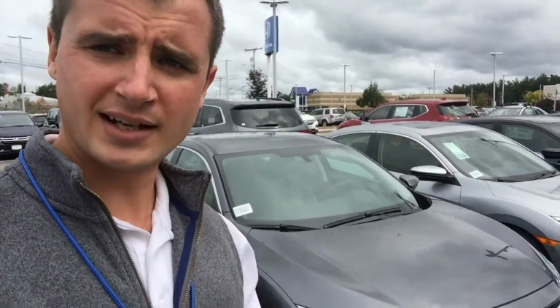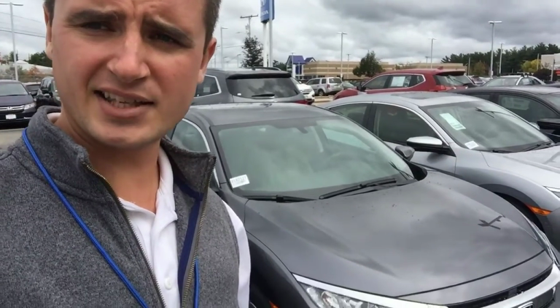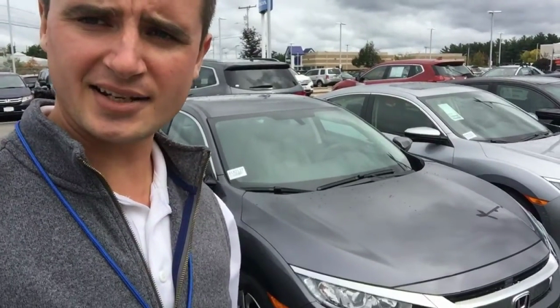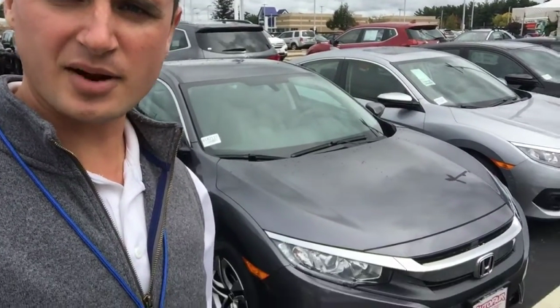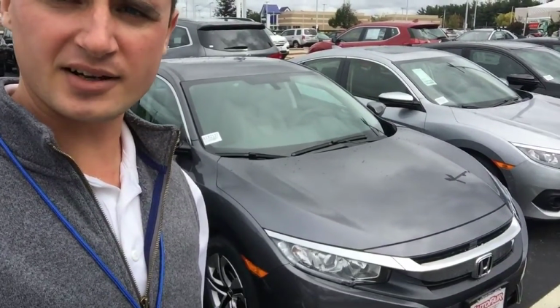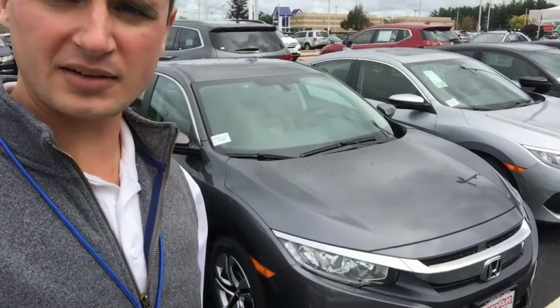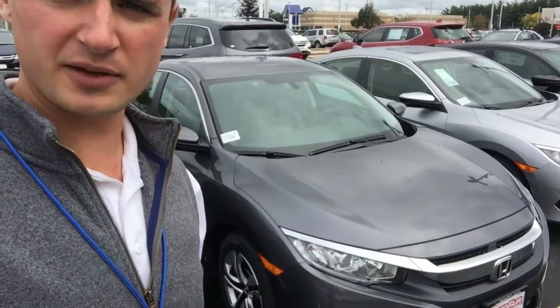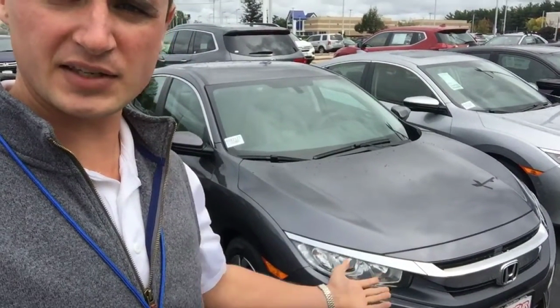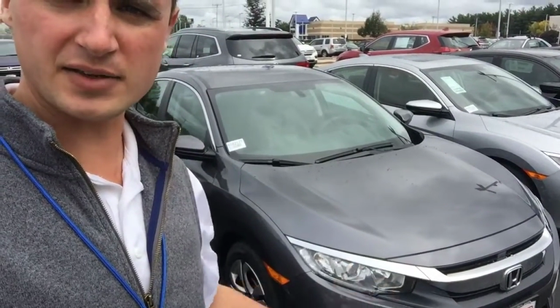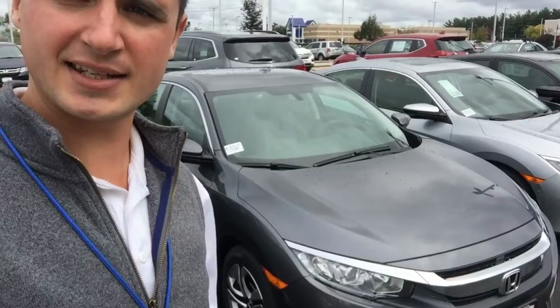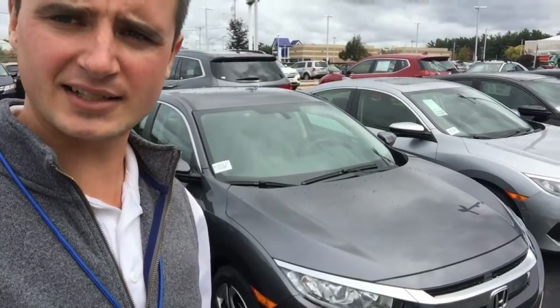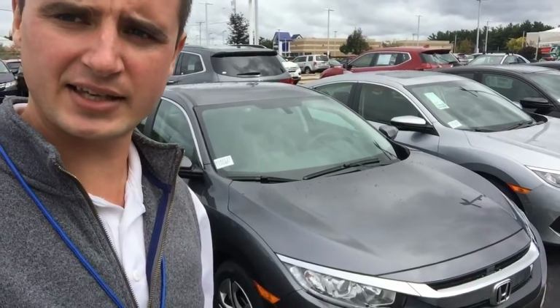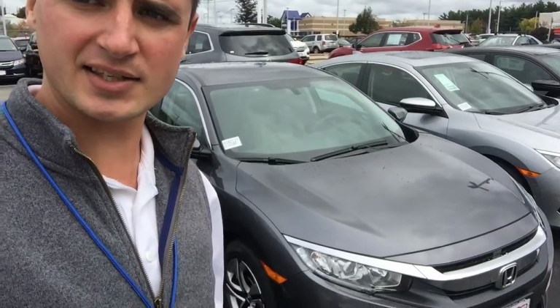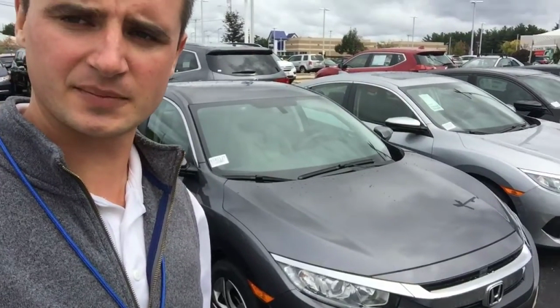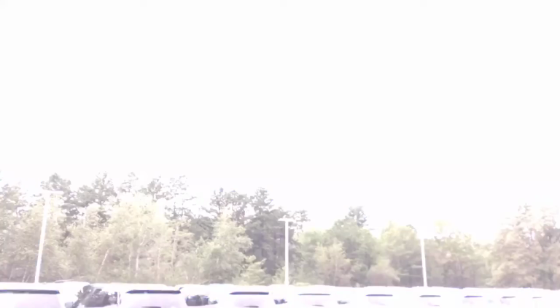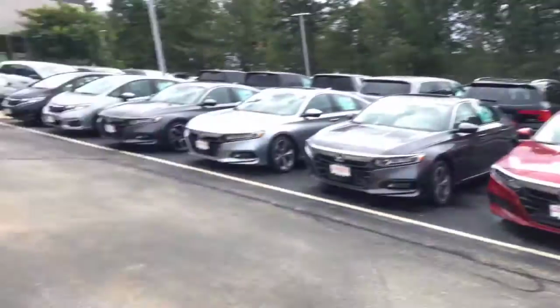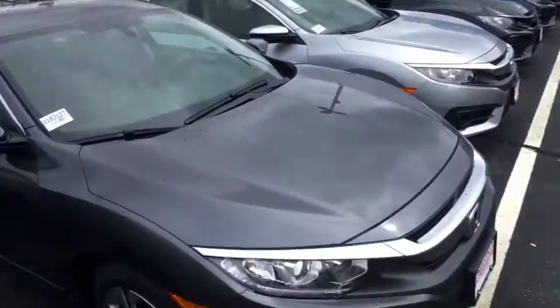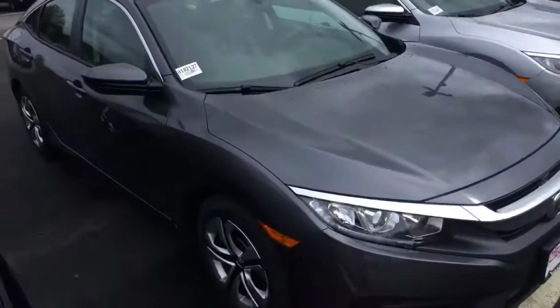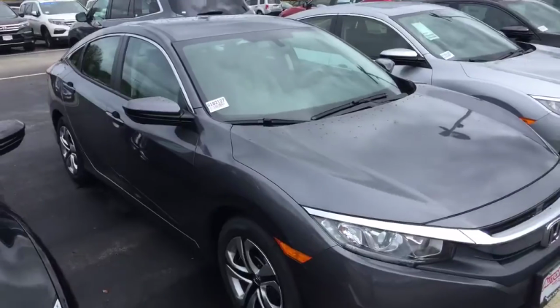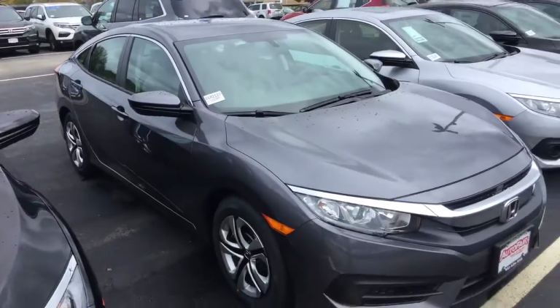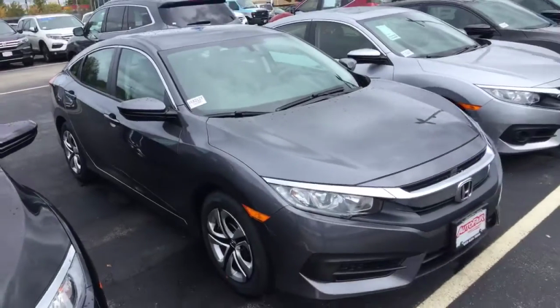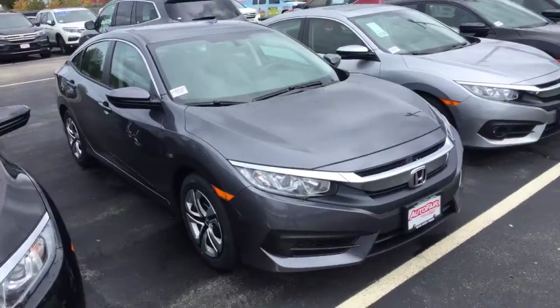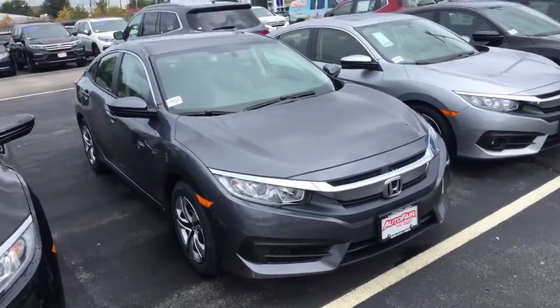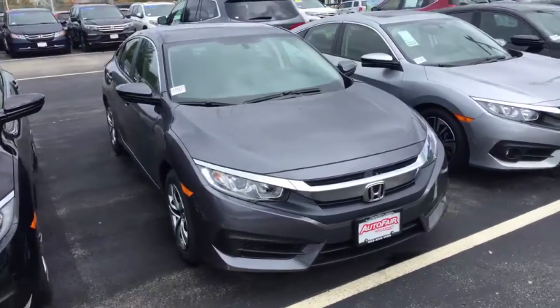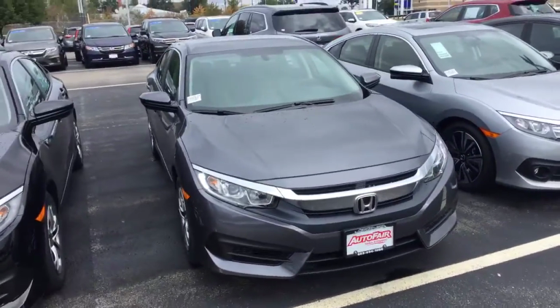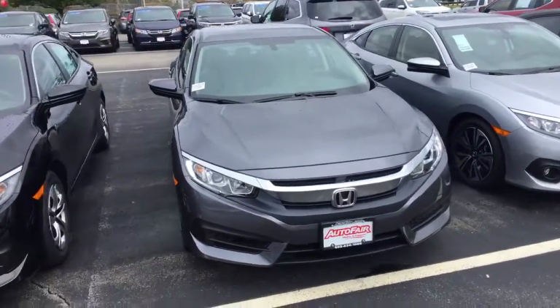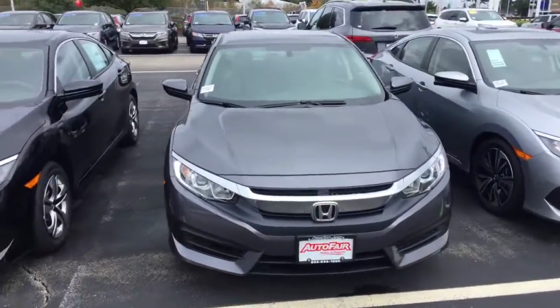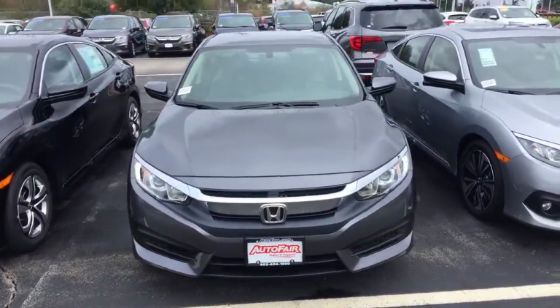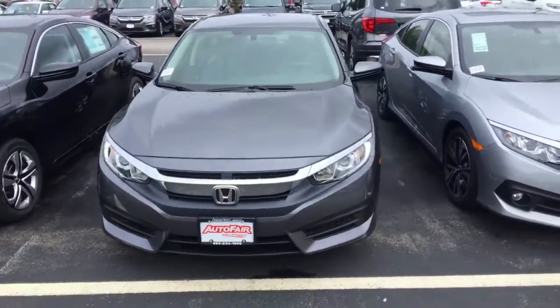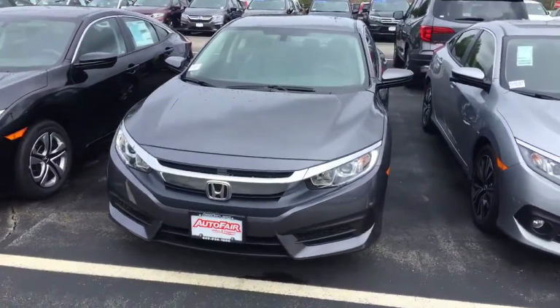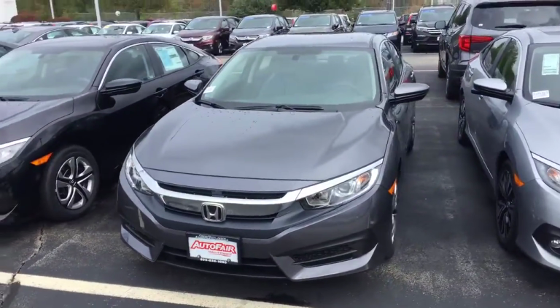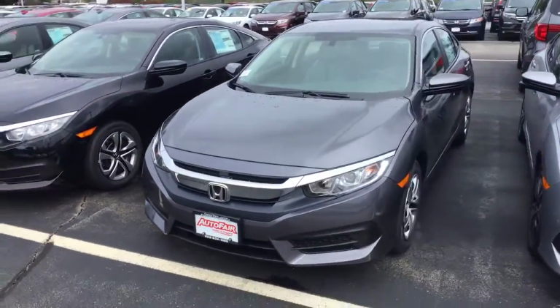Hi Nancy, Alex here from Autofair Honda making a video for you on this 2018 Honda Civic LX. This one is gray with a gray cloth interior.